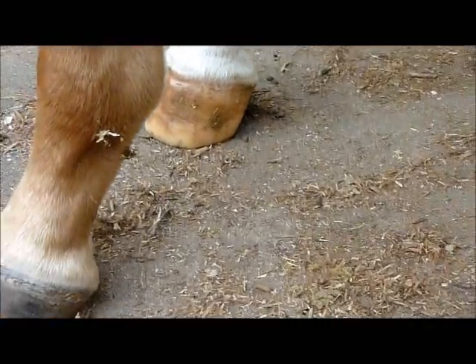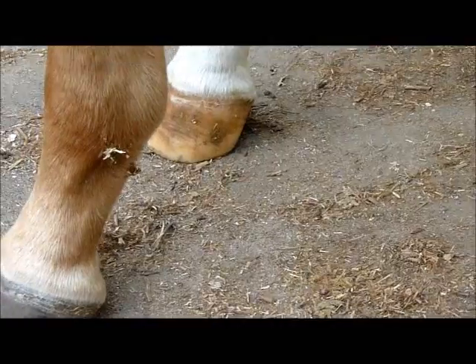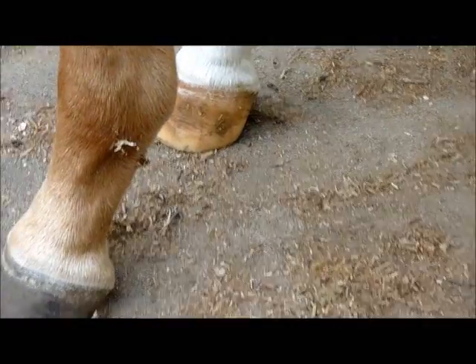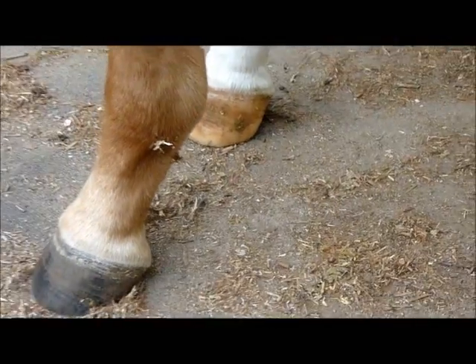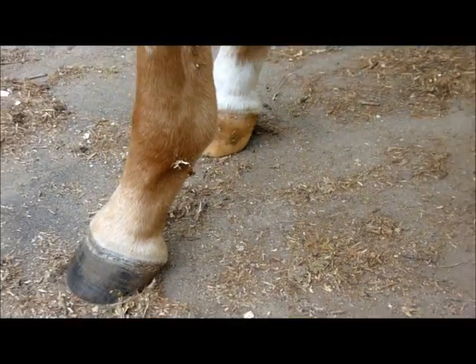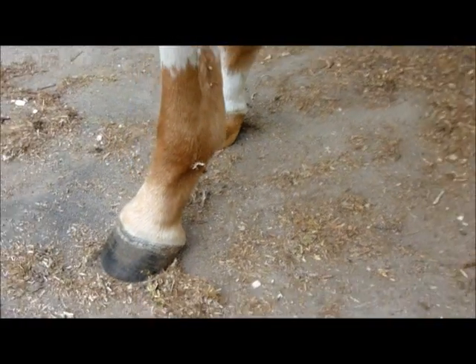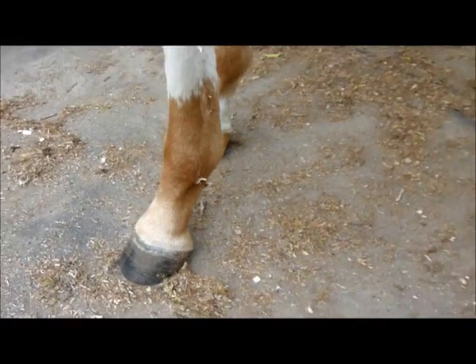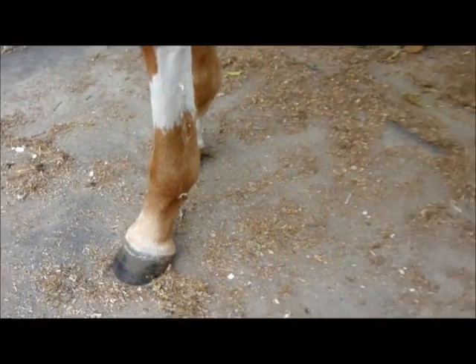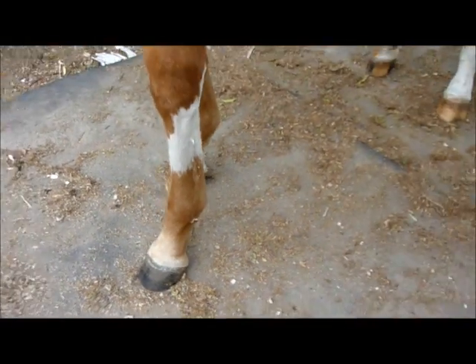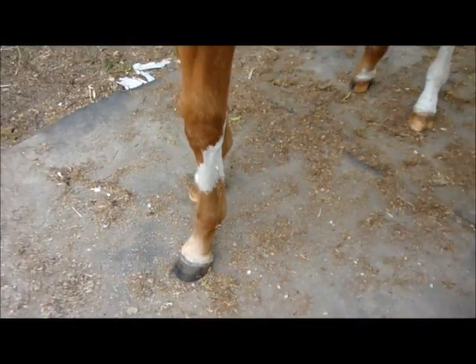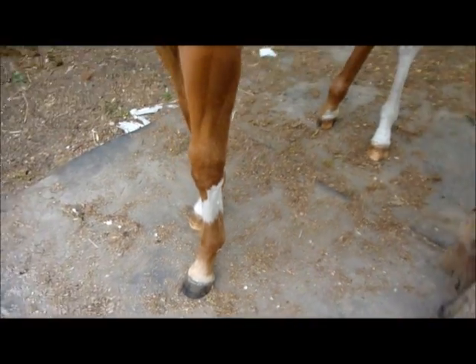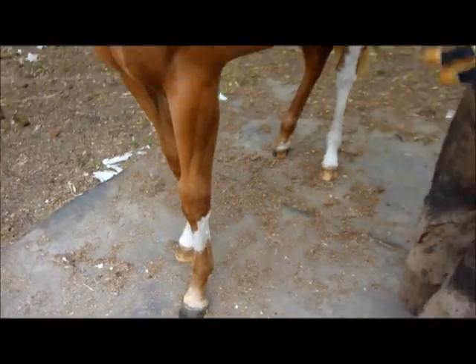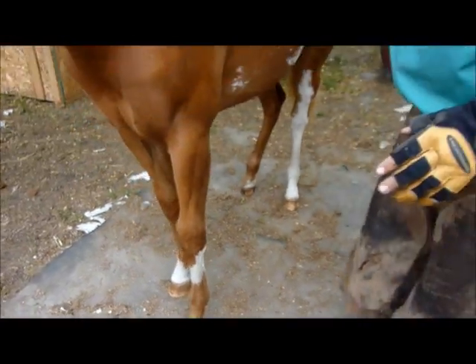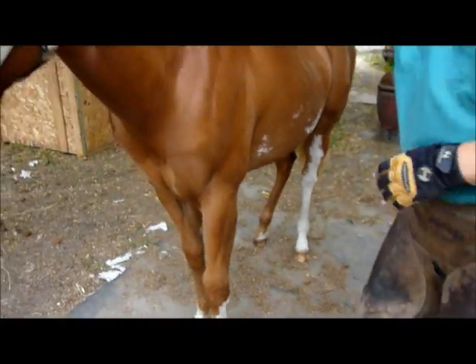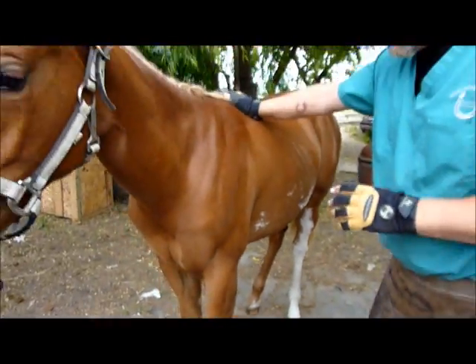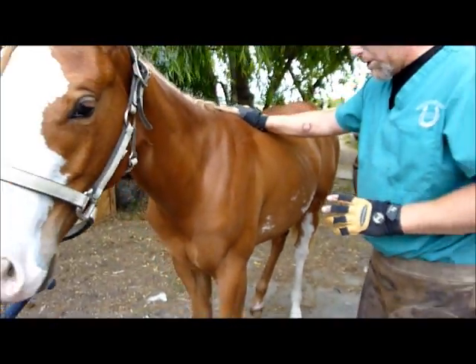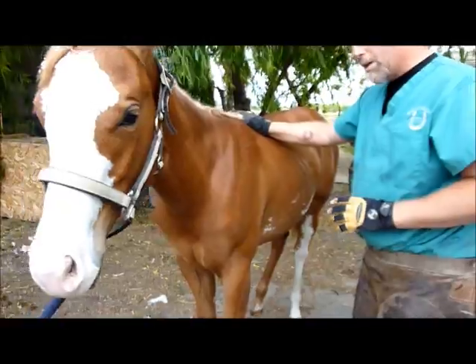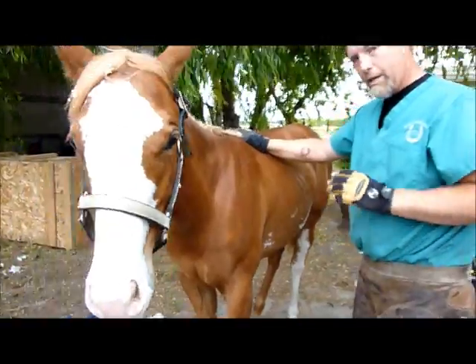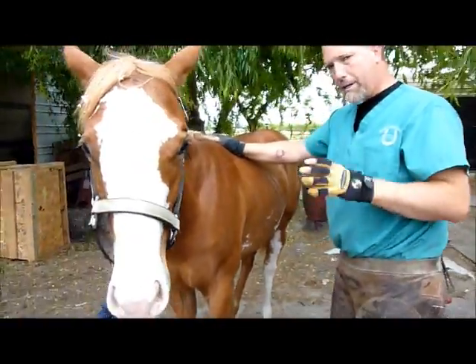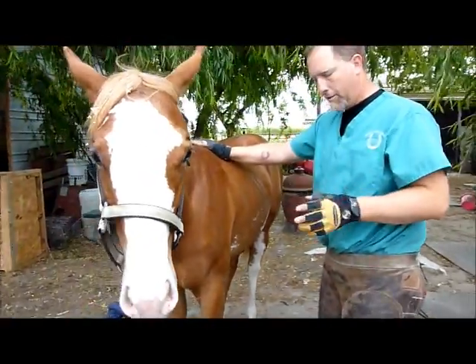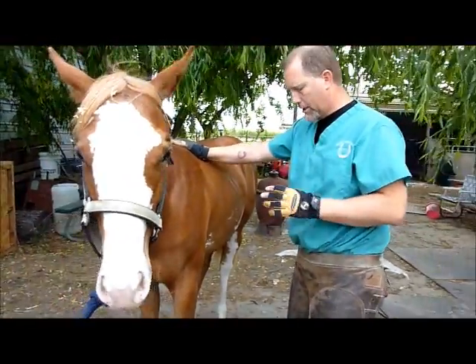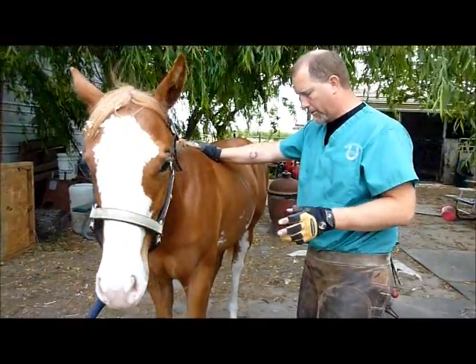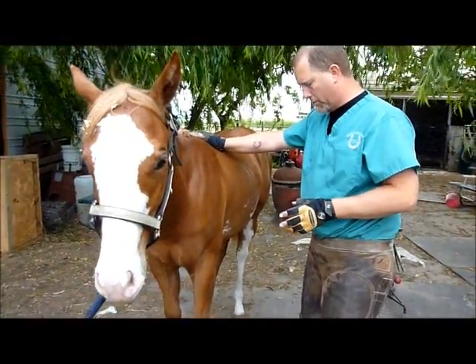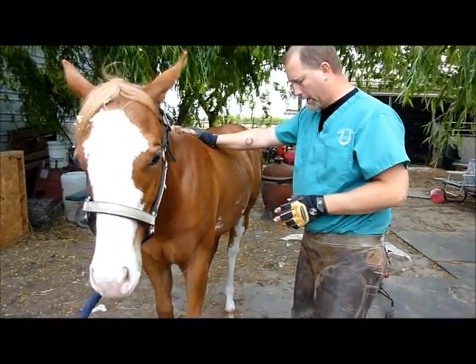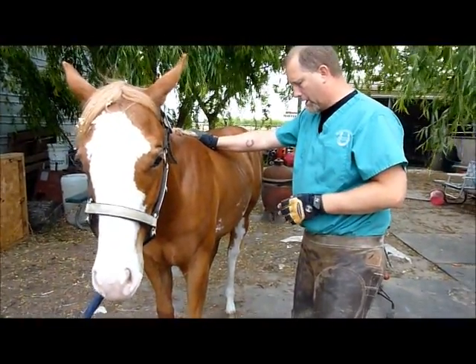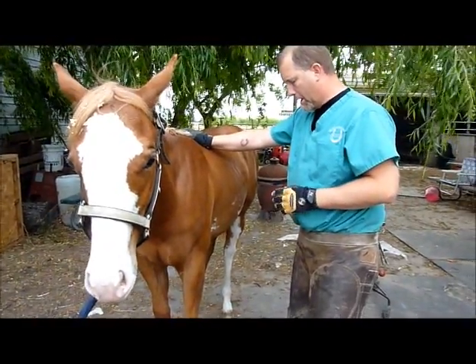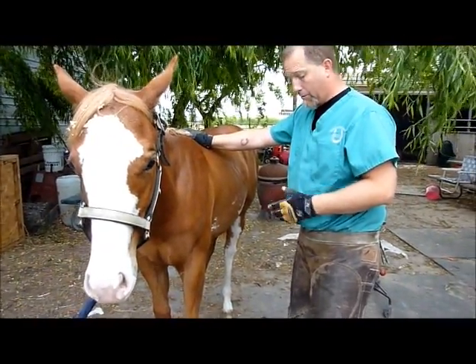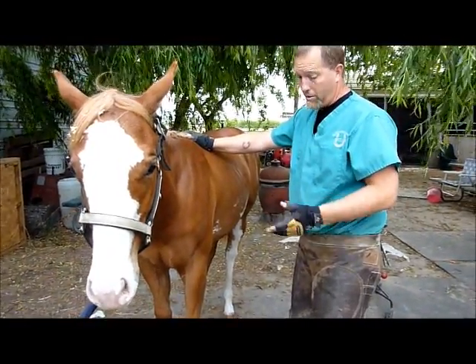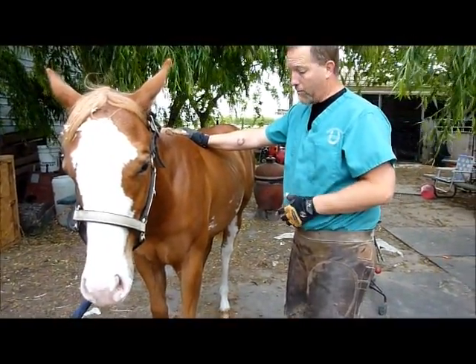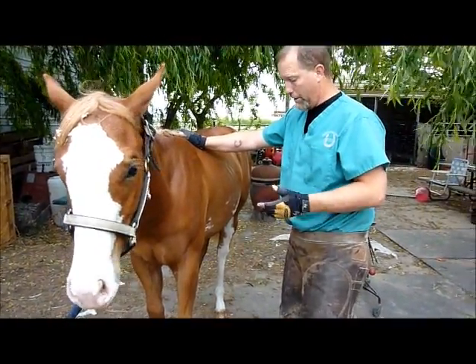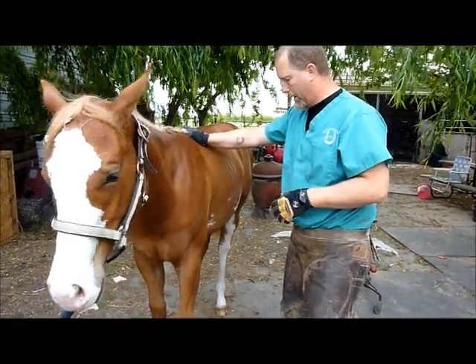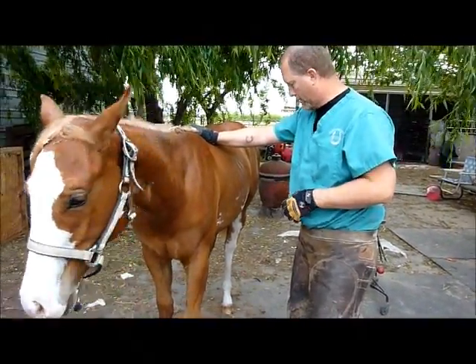I don't want to put shoes on her. I need to lift that right front foot, but I don't want to put shoes on her because she's just so small, and I don't want to be out here resetting shoes every two or three weeks and run the risks of running hot nailing her.